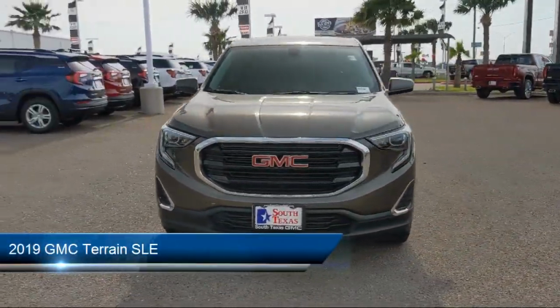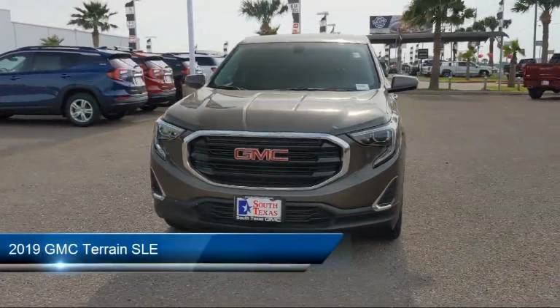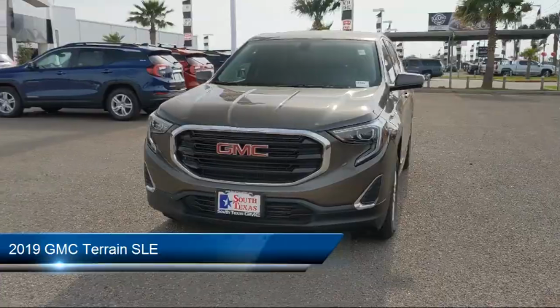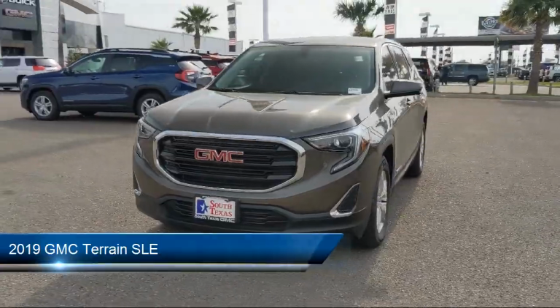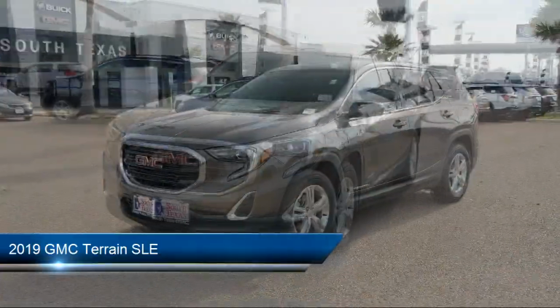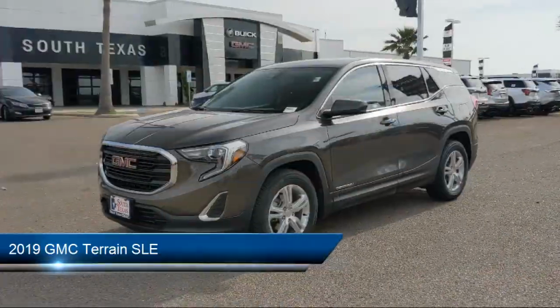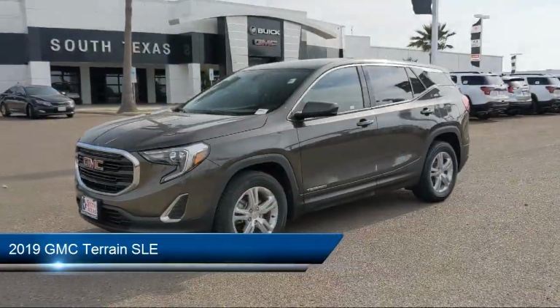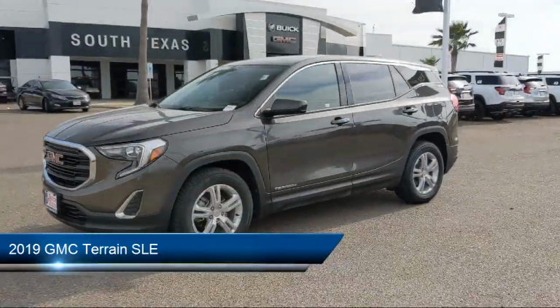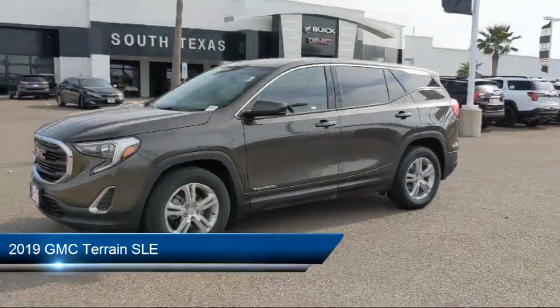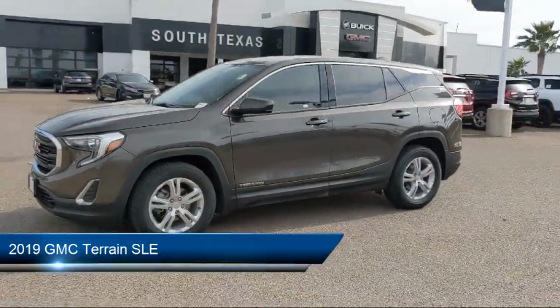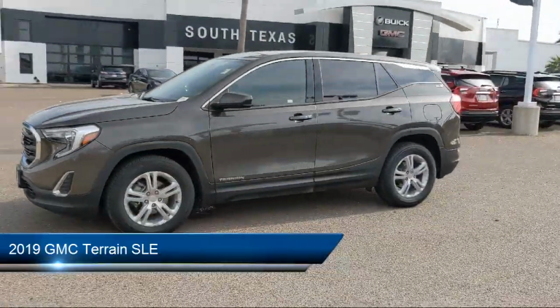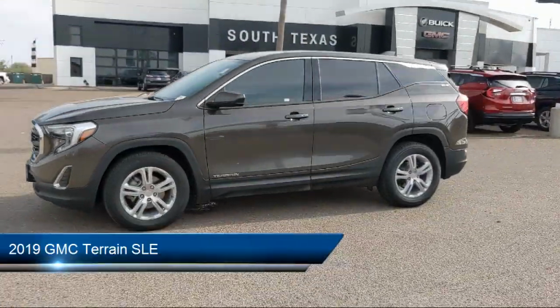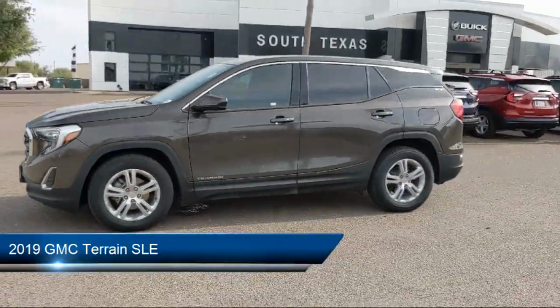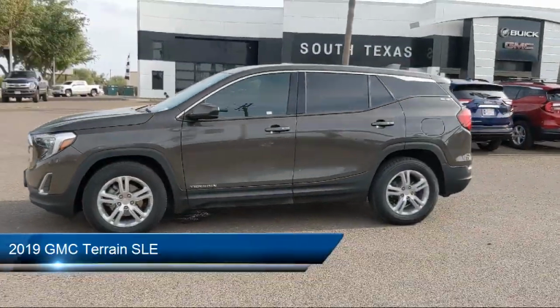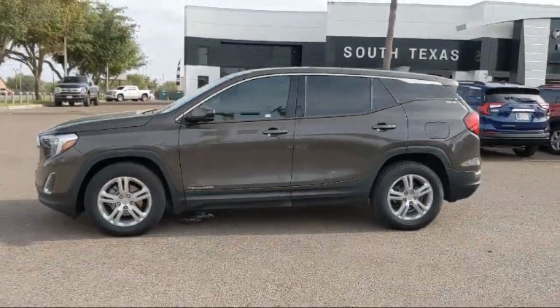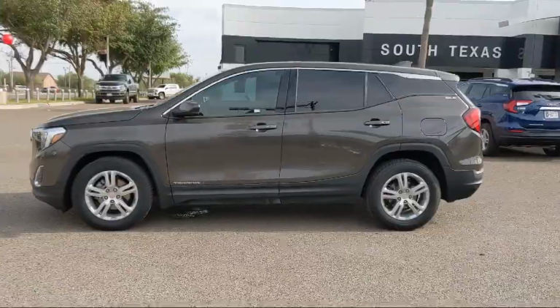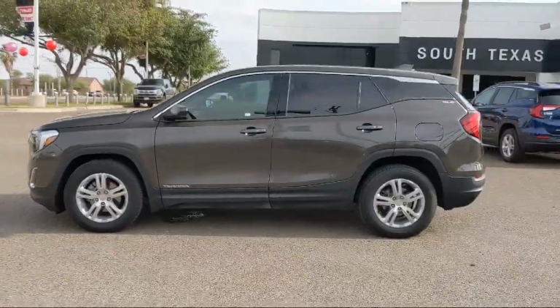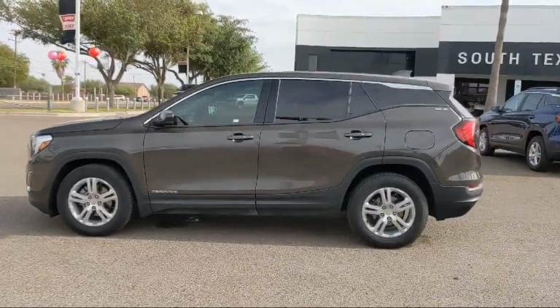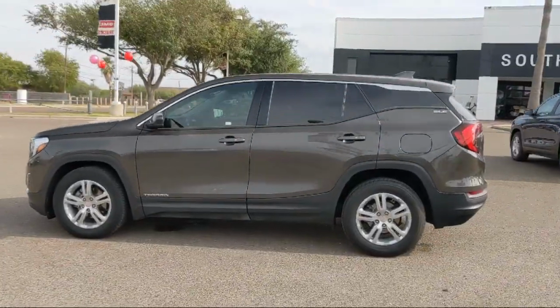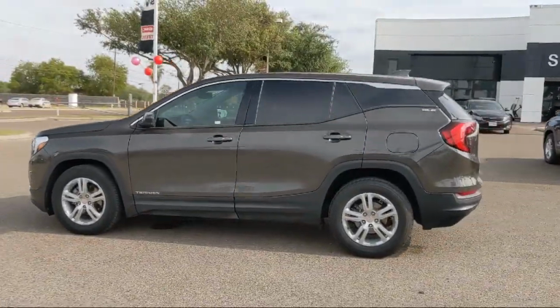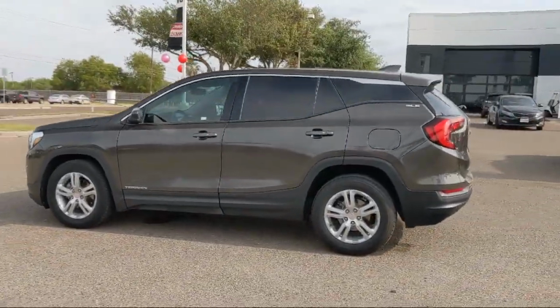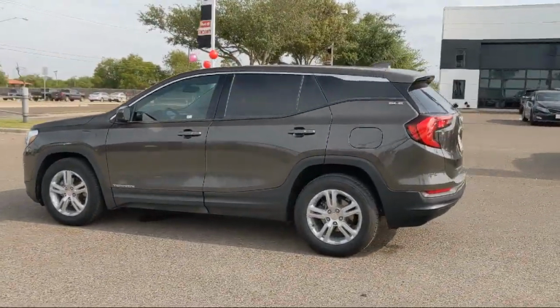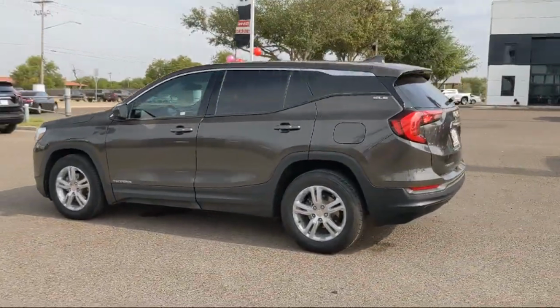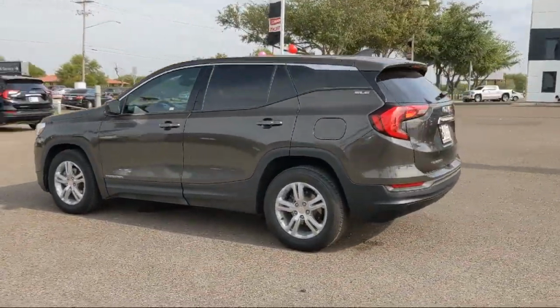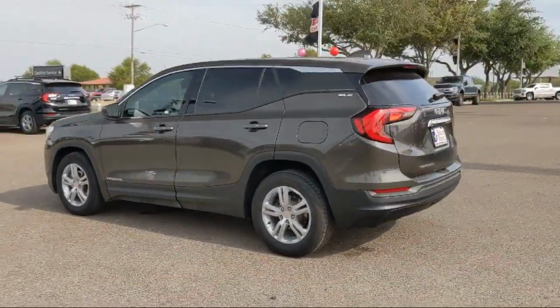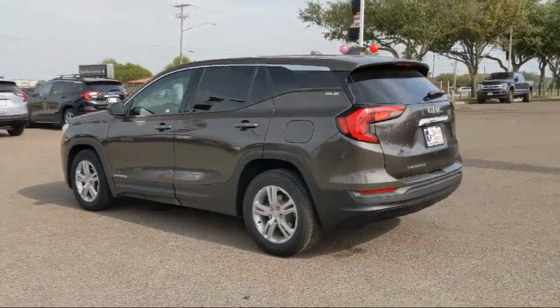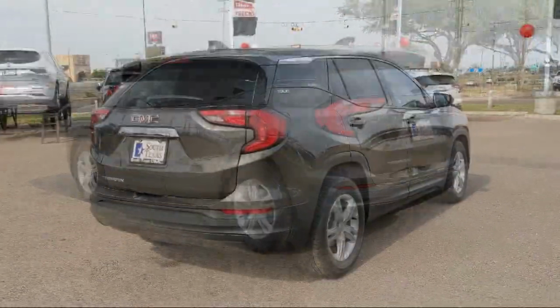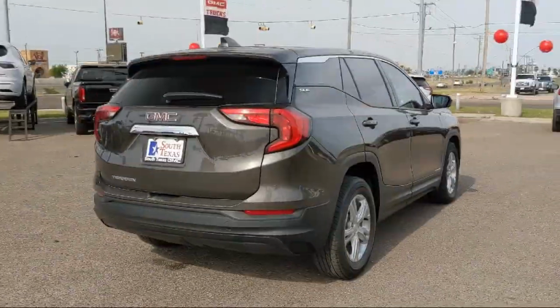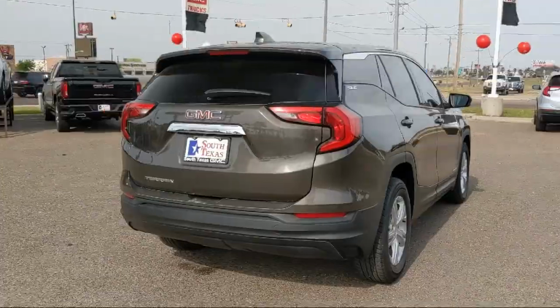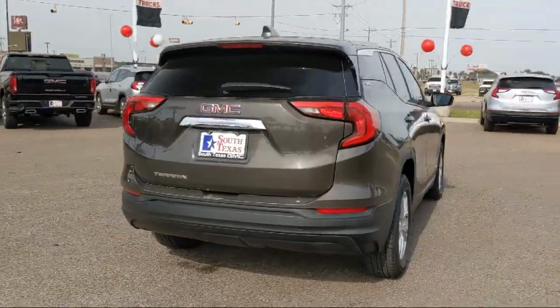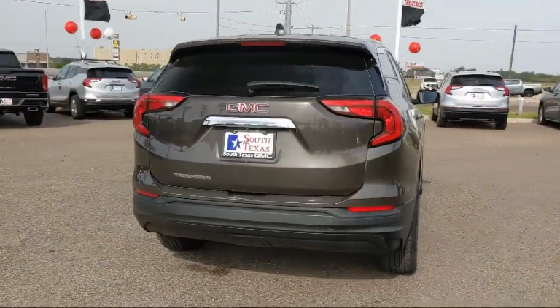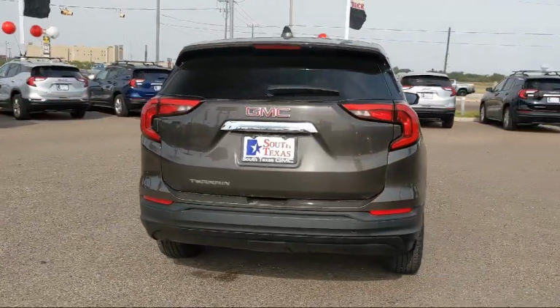It comes equipped with in-dash rear view monitor, electronic messaging assistance with read function, multifunction steering wheel controls, Bluetooth auxiliary audio input, and folding split rear seat.